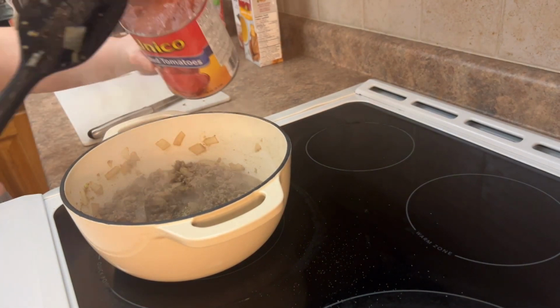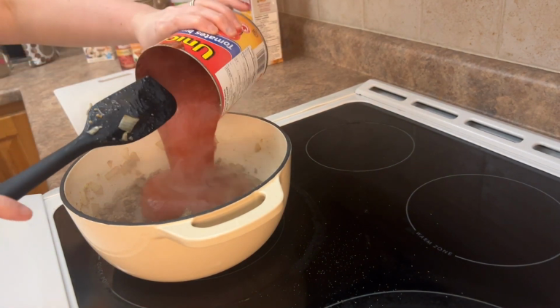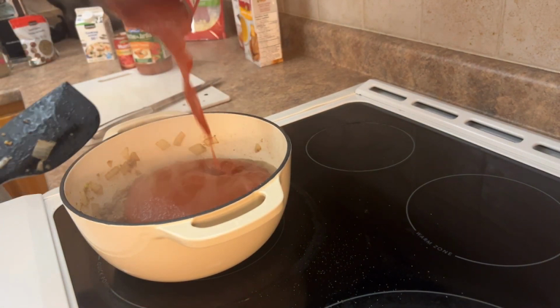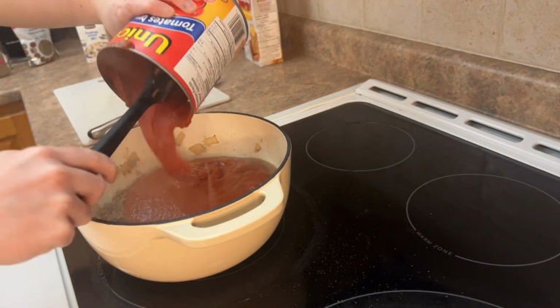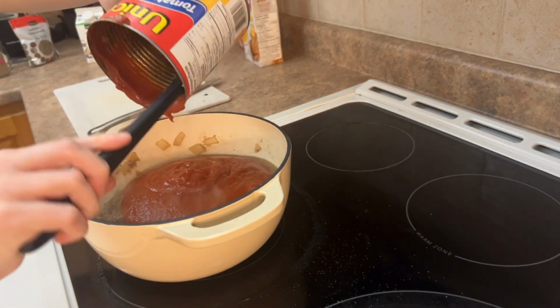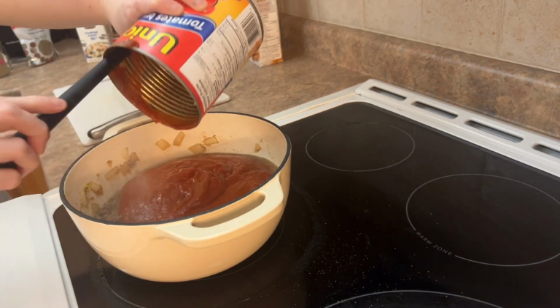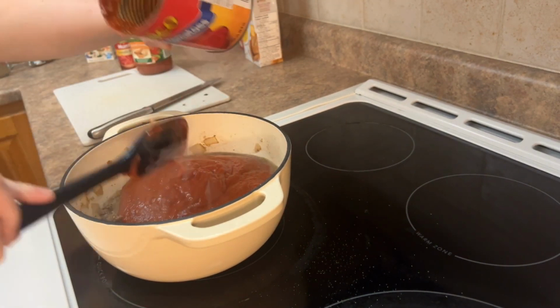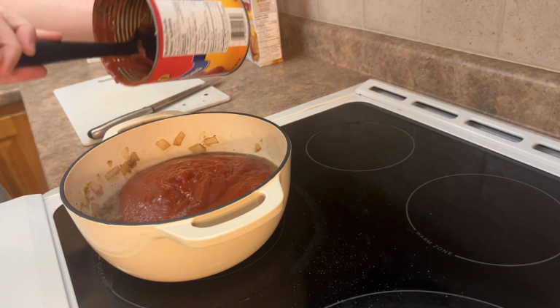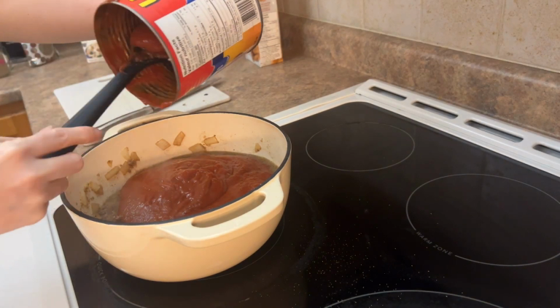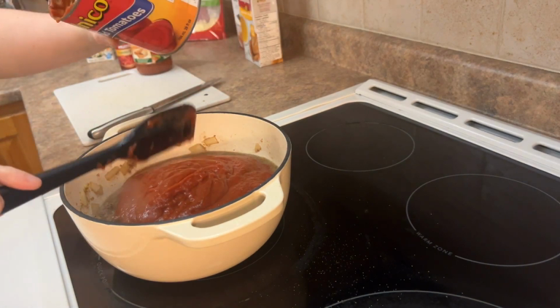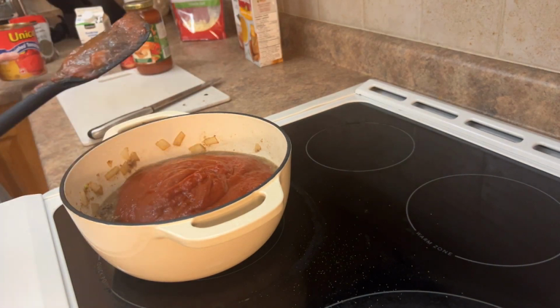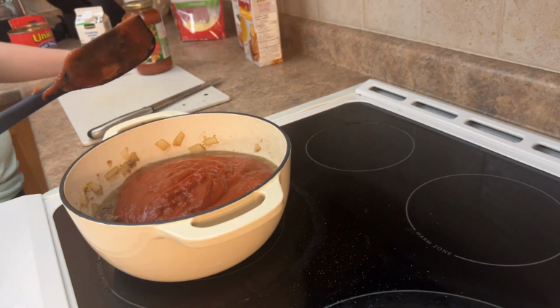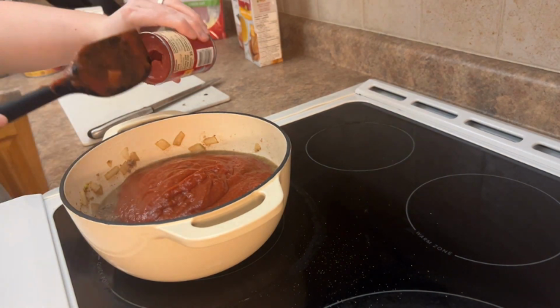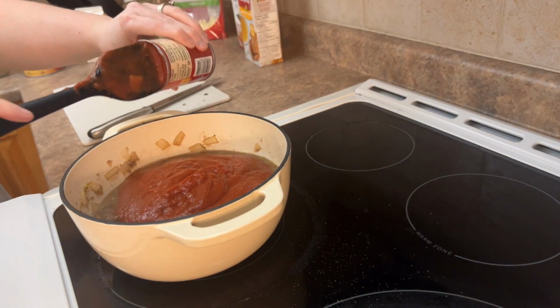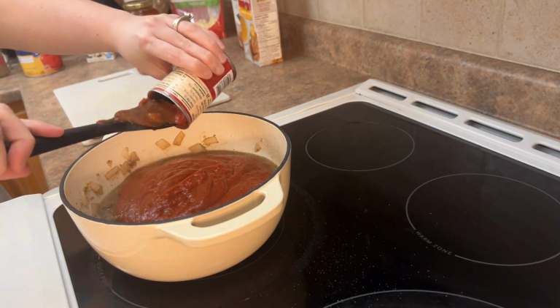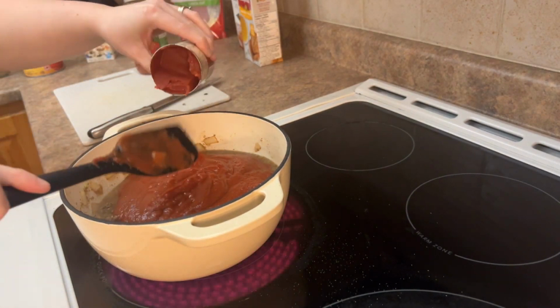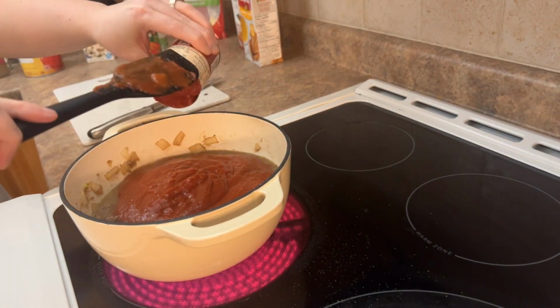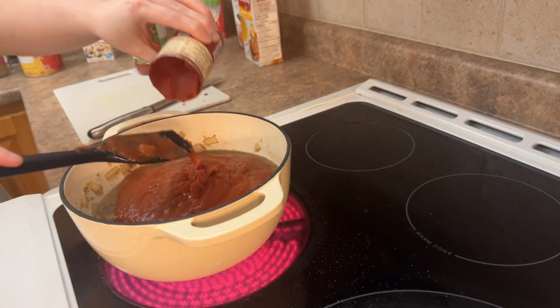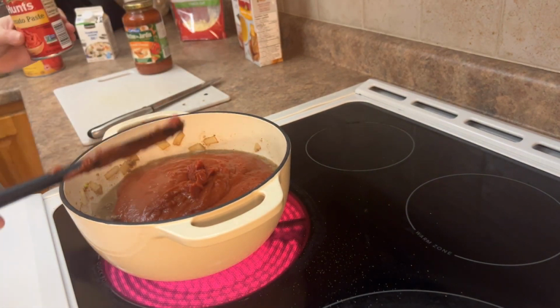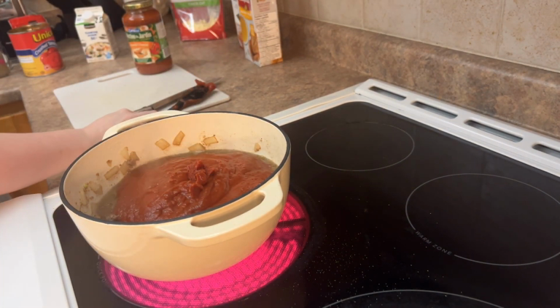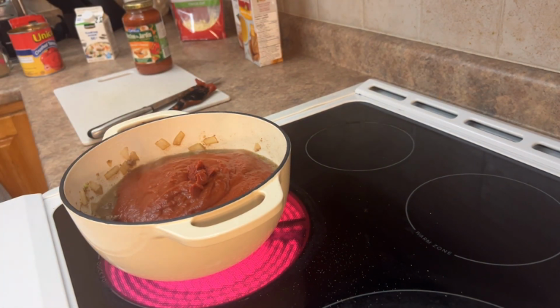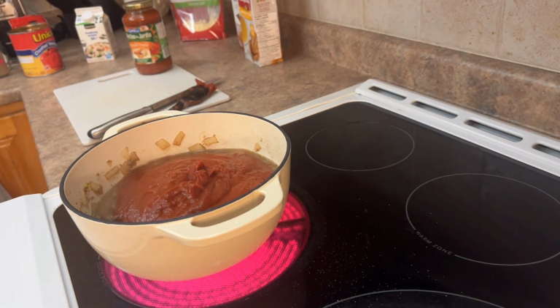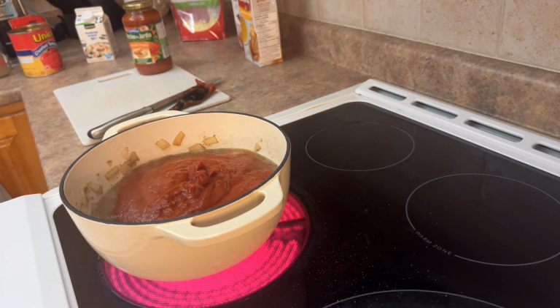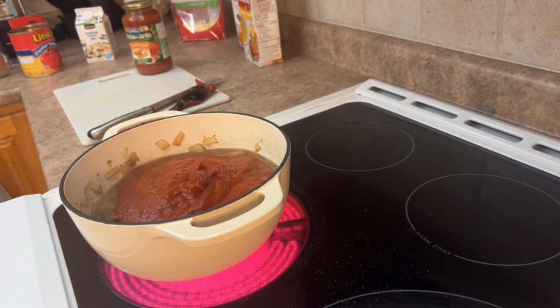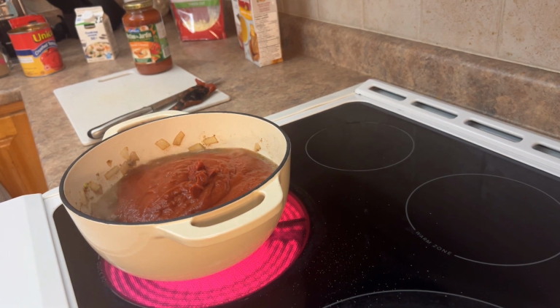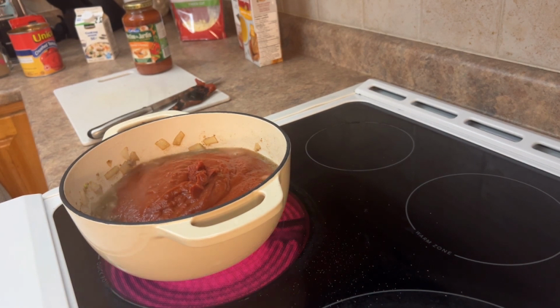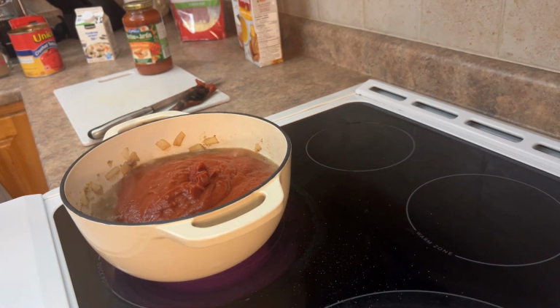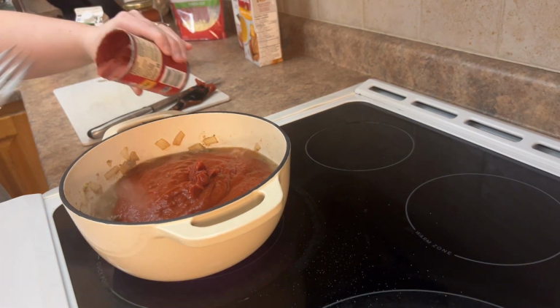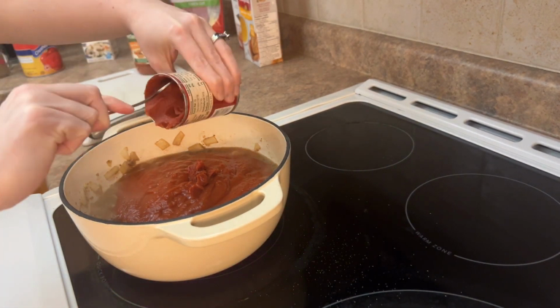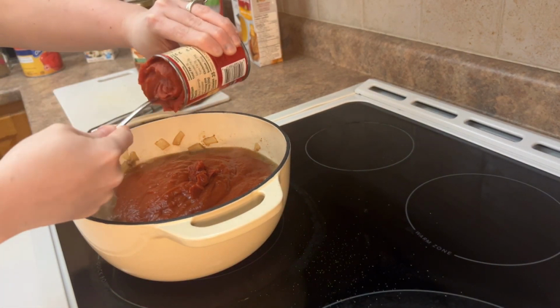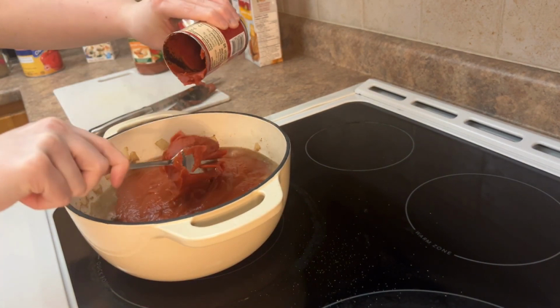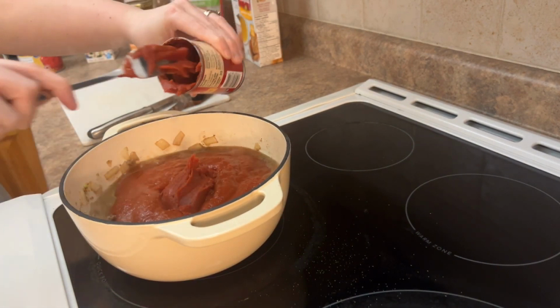And that's the crushed tomatoes. Tomato paste — I usually add the whole can just to get rid of it. I hate saving it.